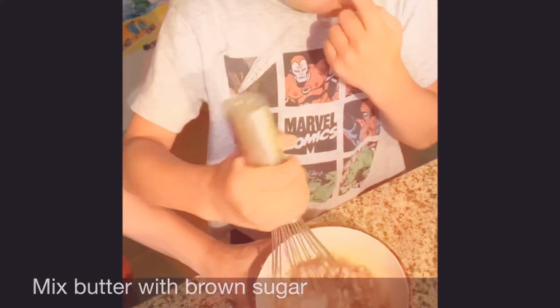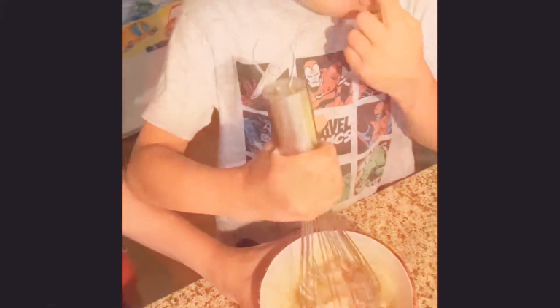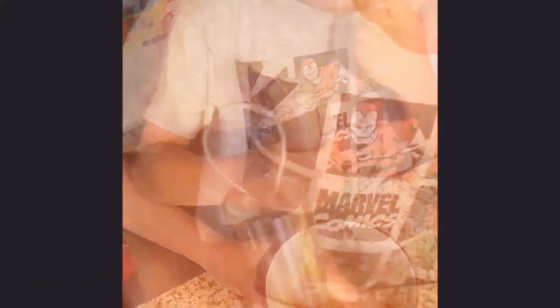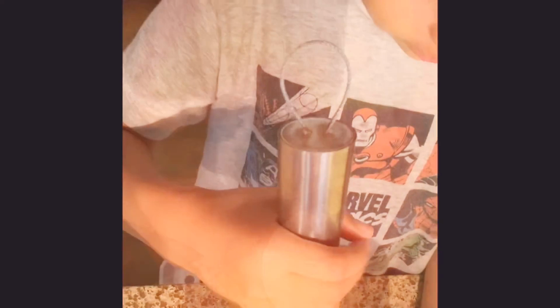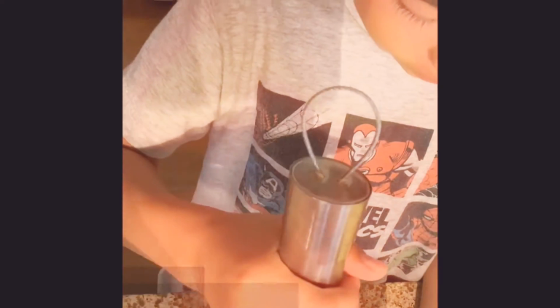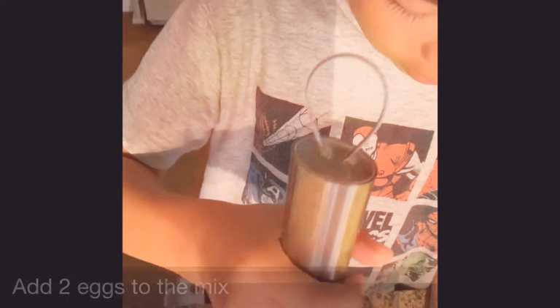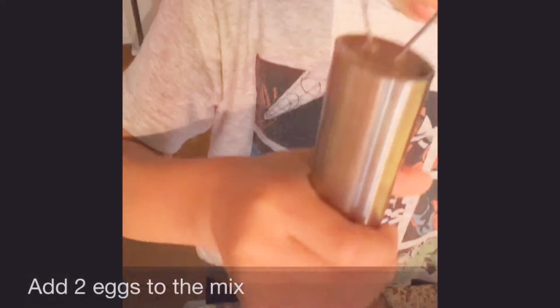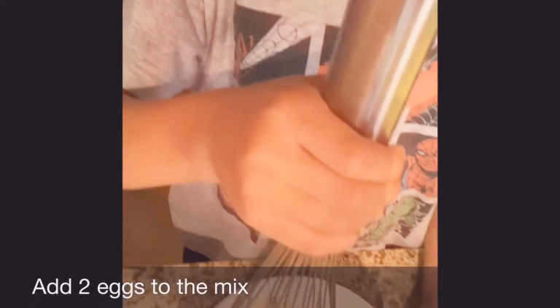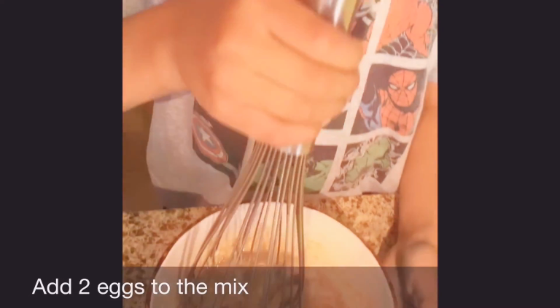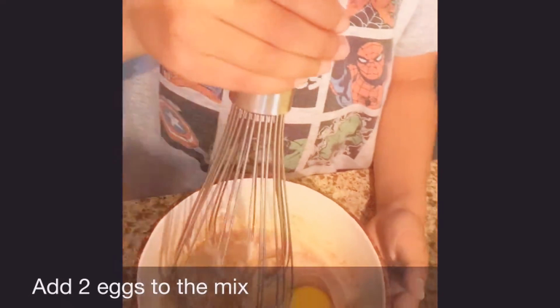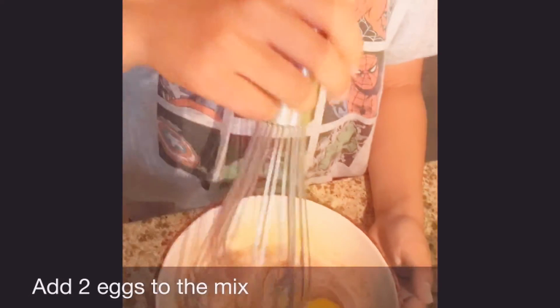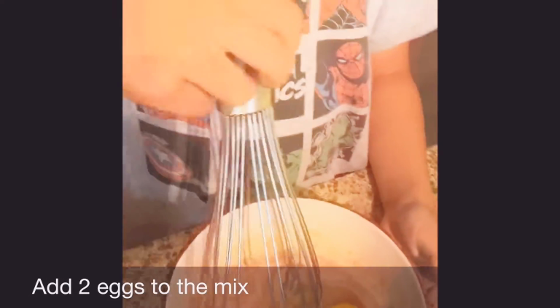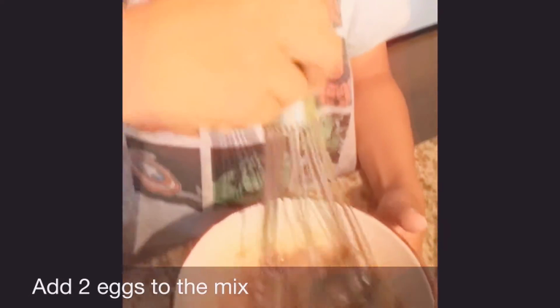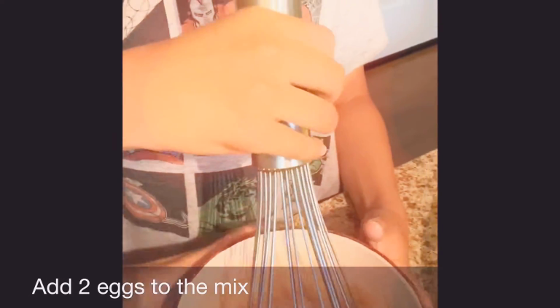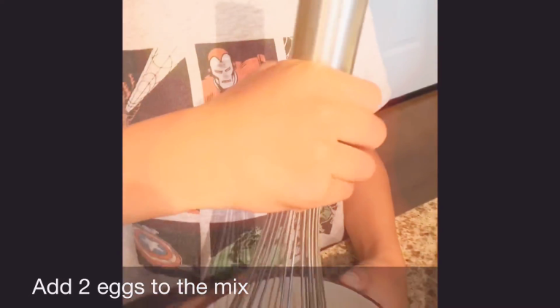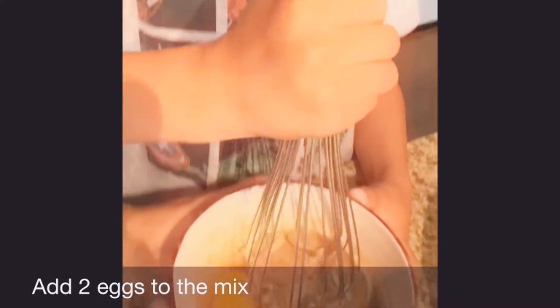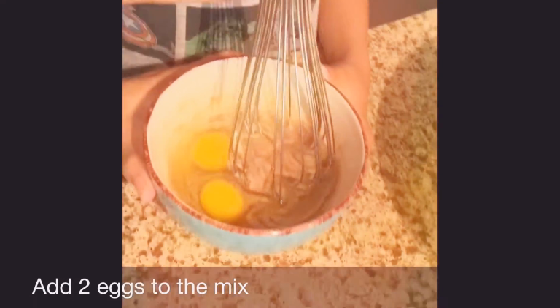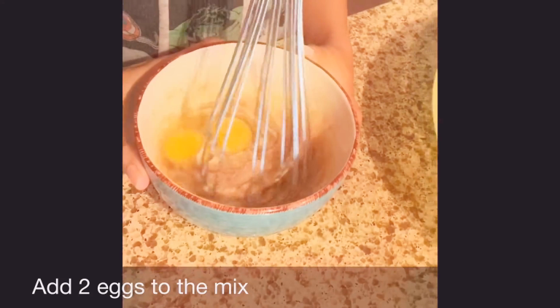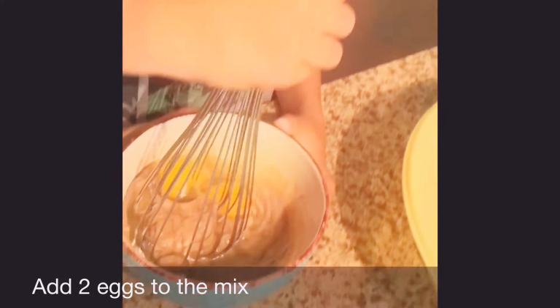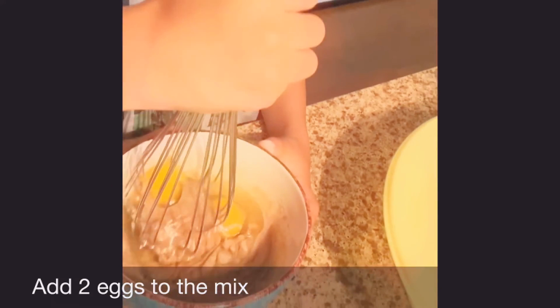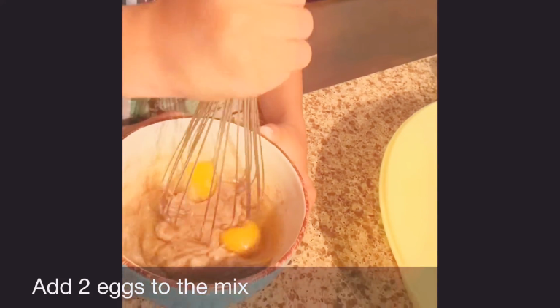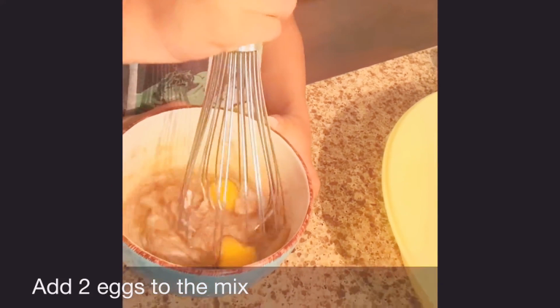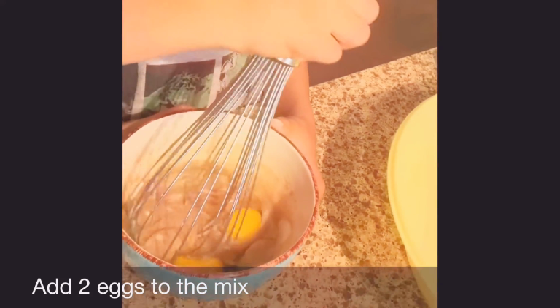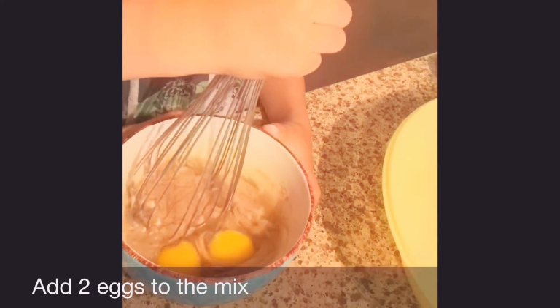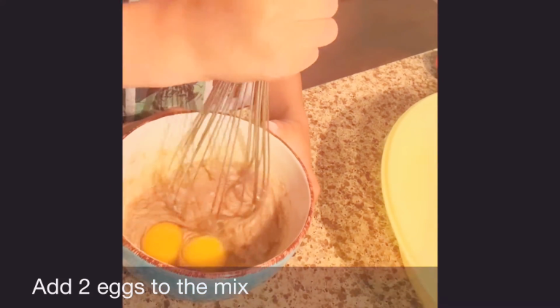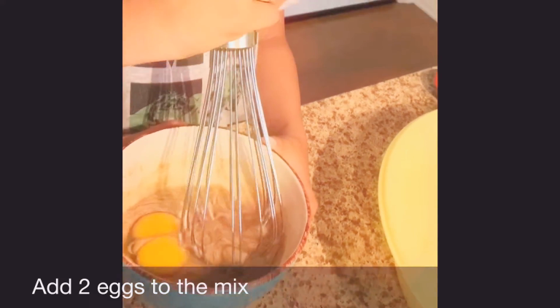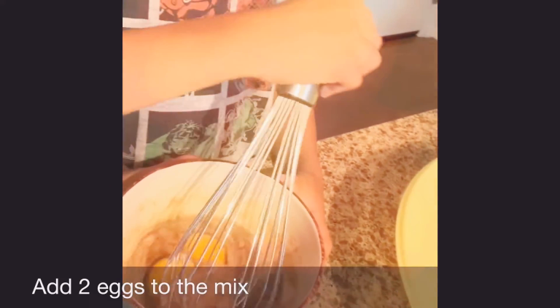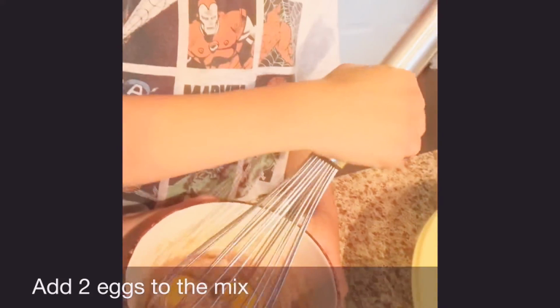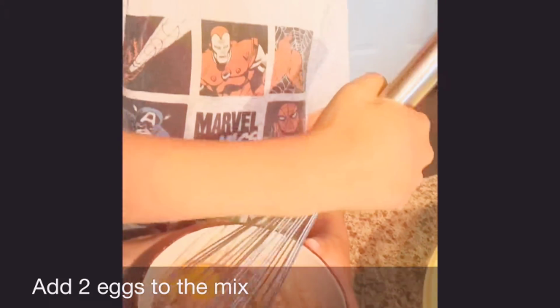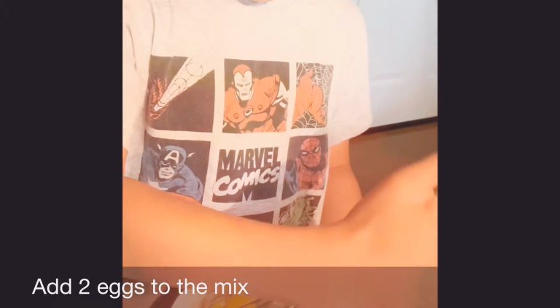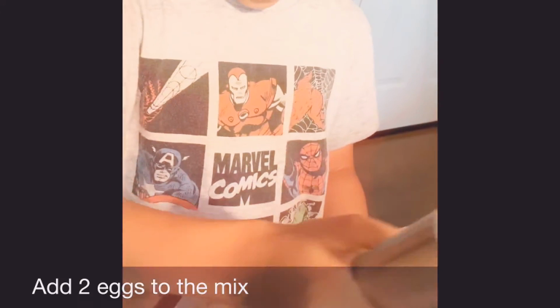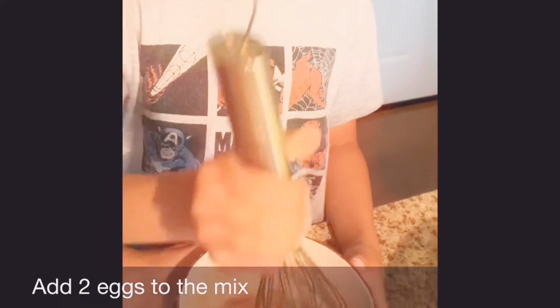Two eggs. Alright, keep on mixing. What are those yellow things in the eggs? That's the yolk. Eww.